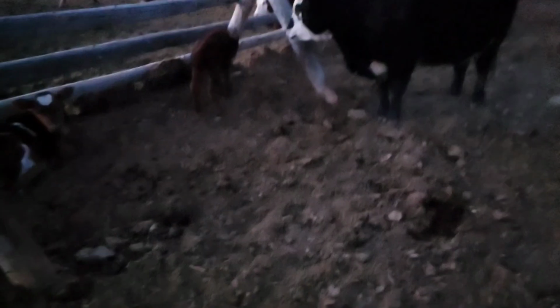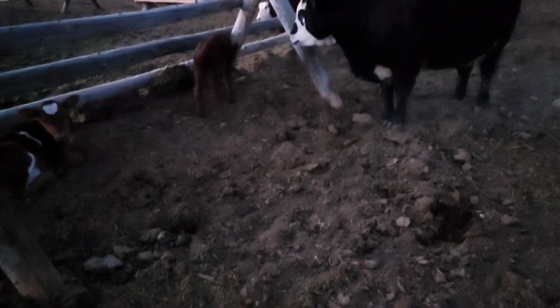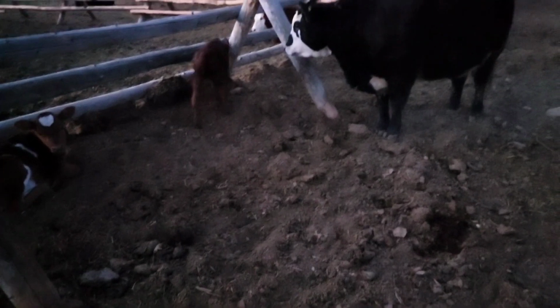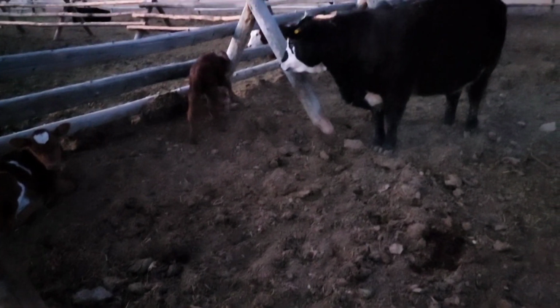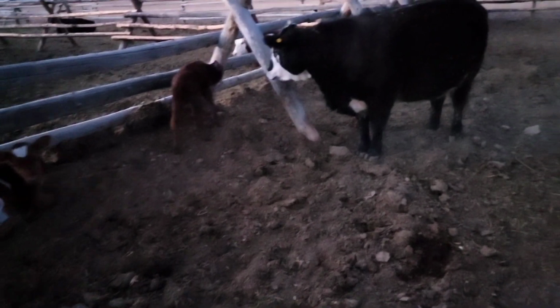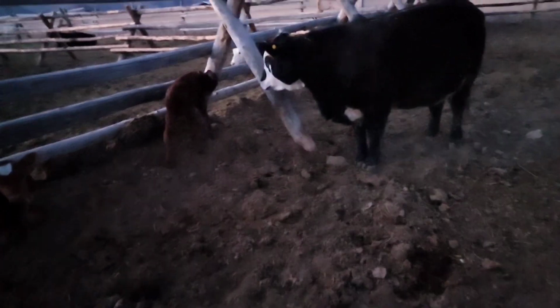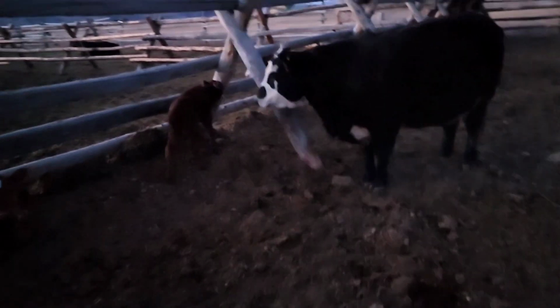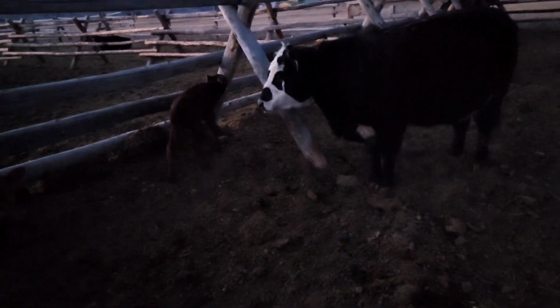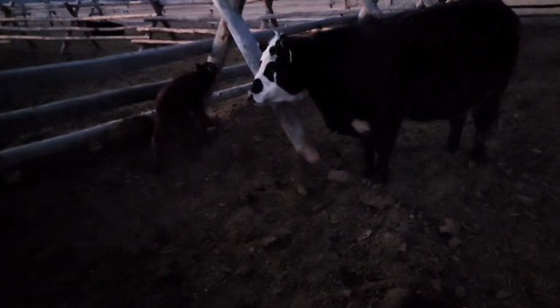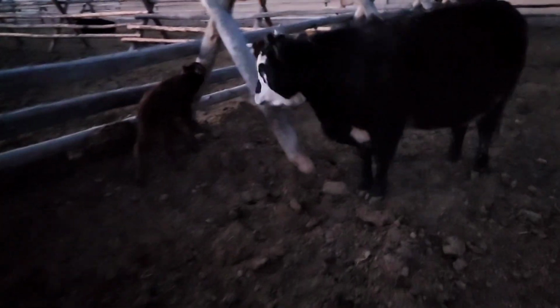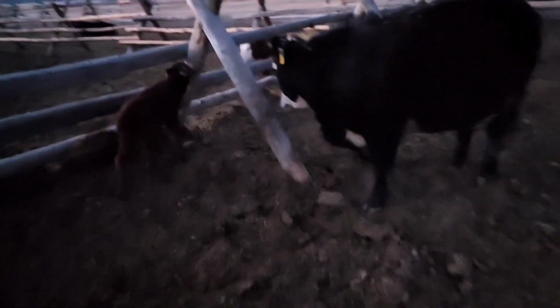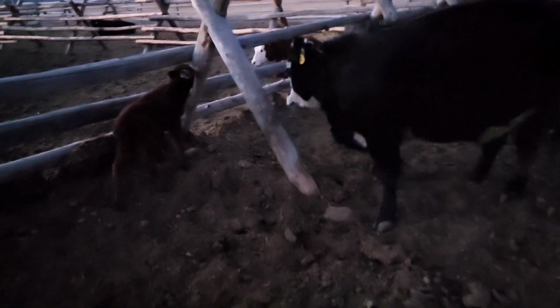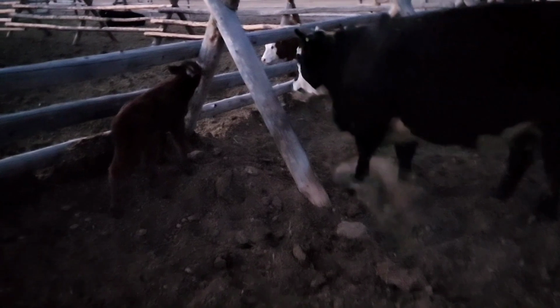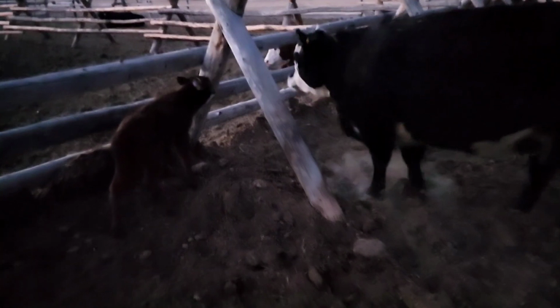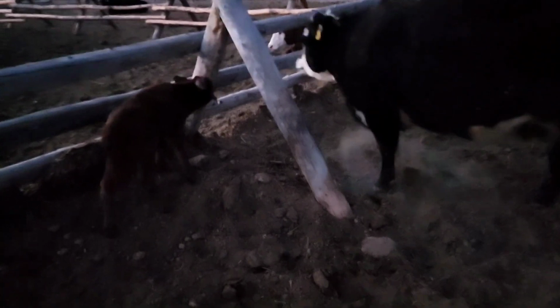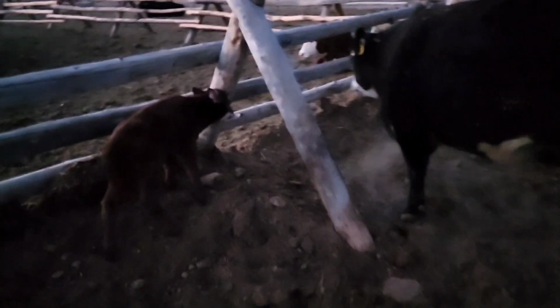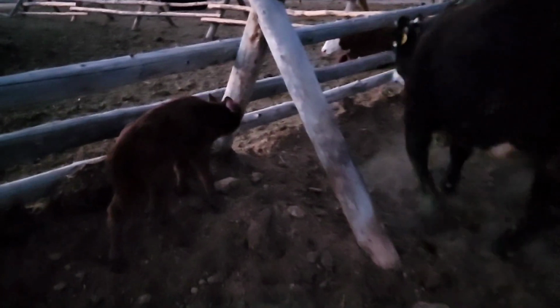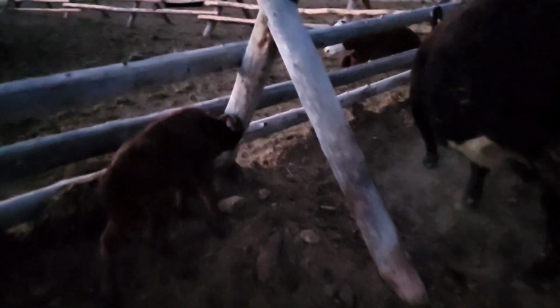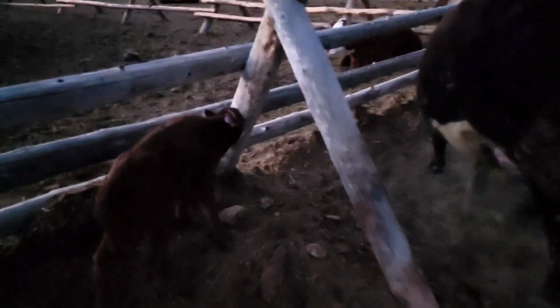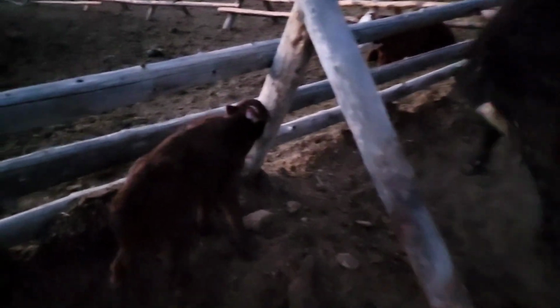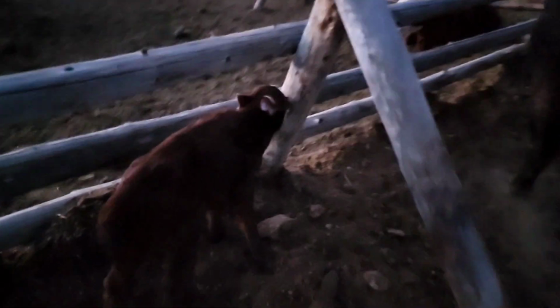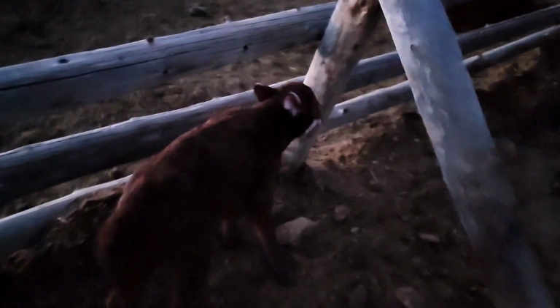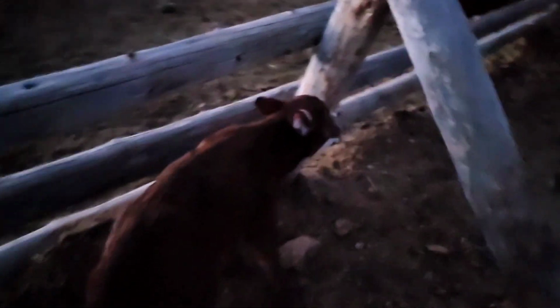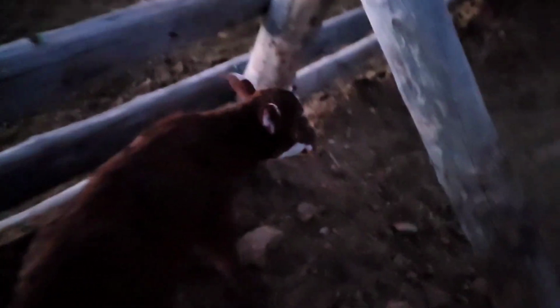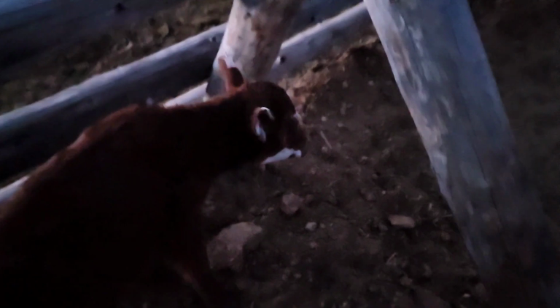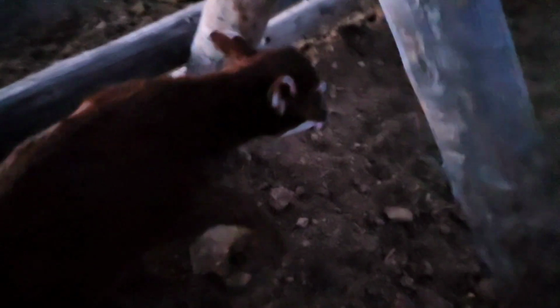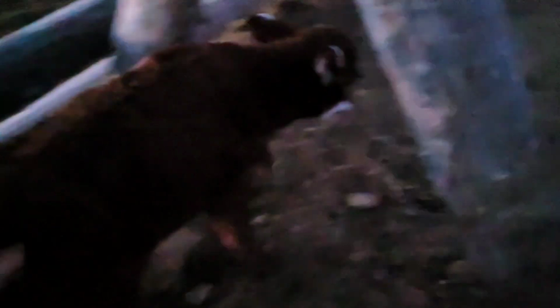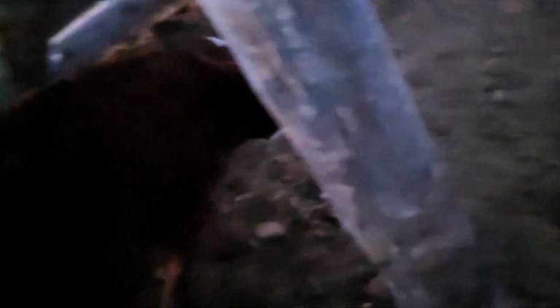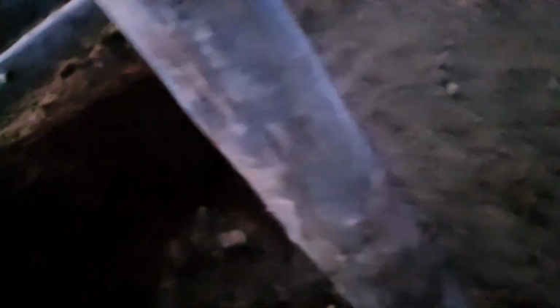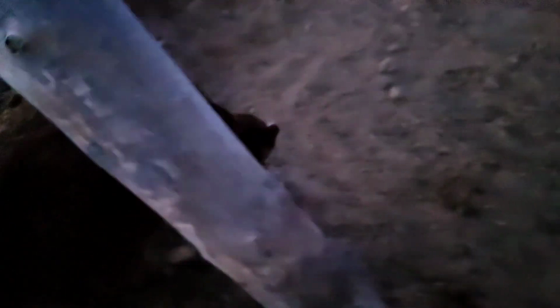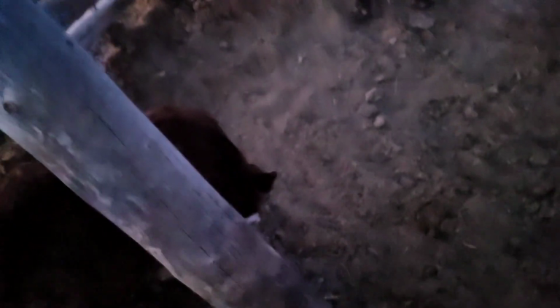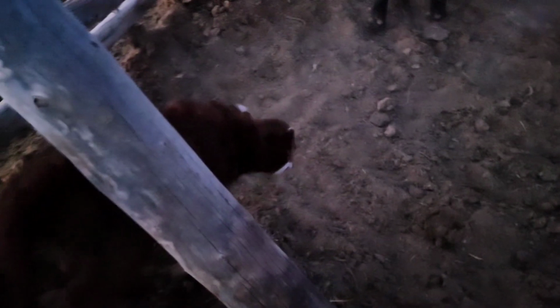I can't tell actually. Is it red? Look at this little calf. Panda had her baby. This calf has been out for a while. Isn't that something?